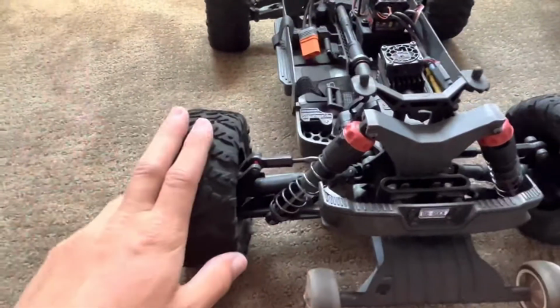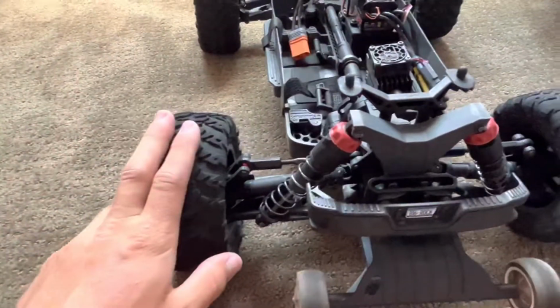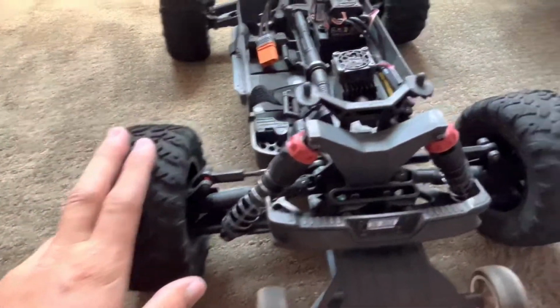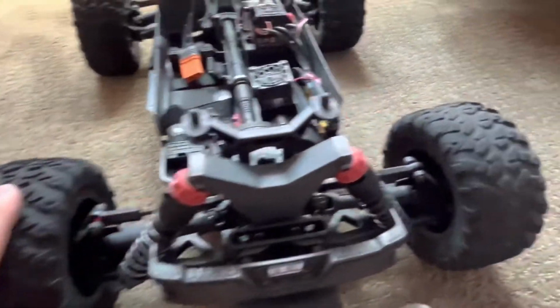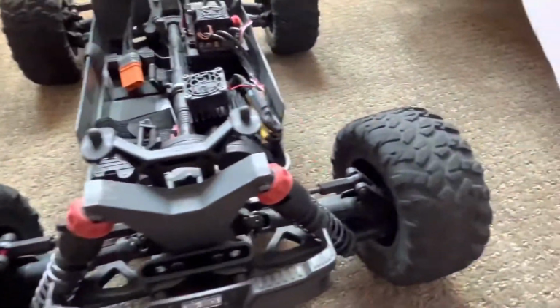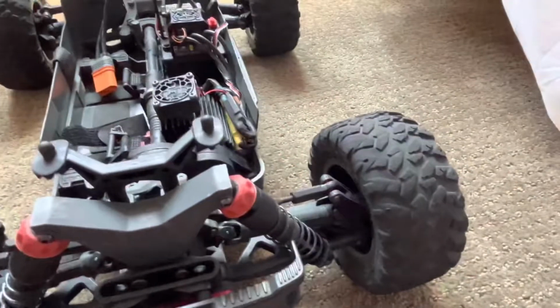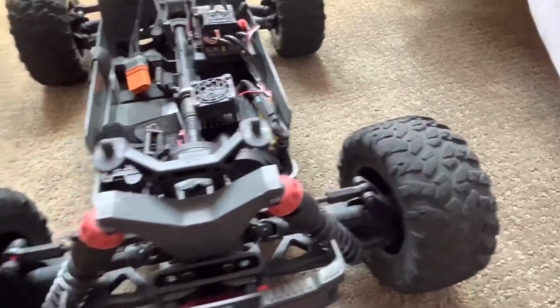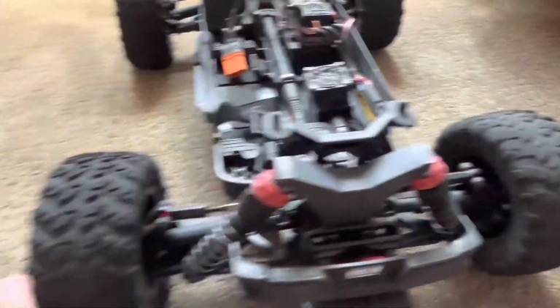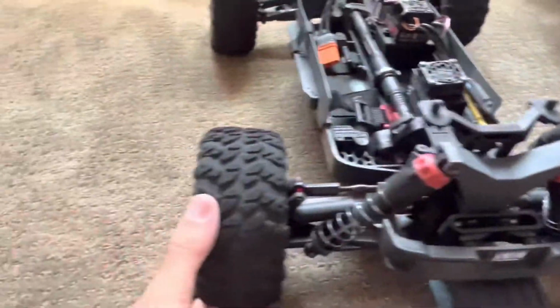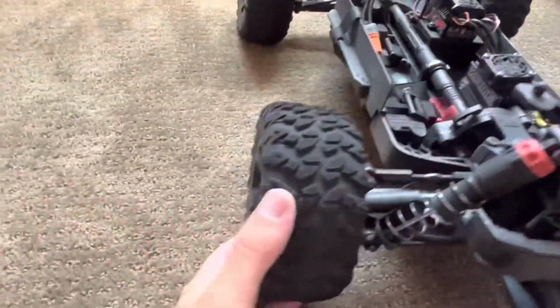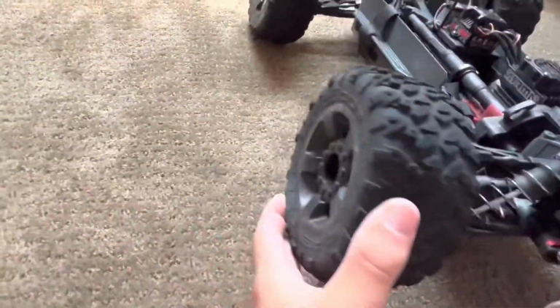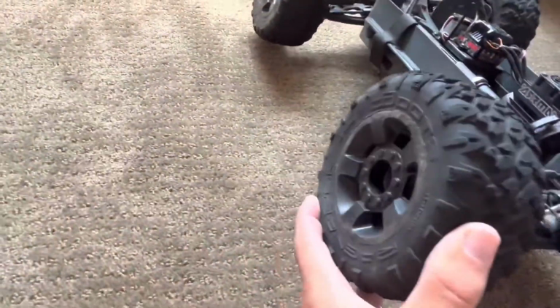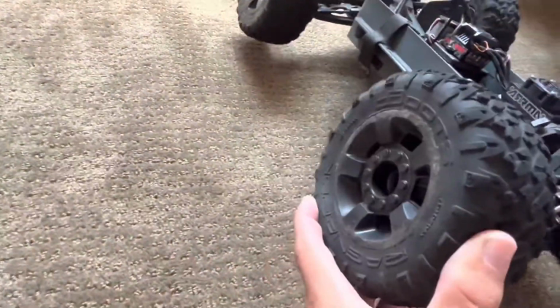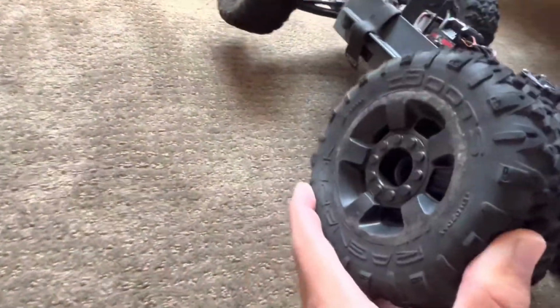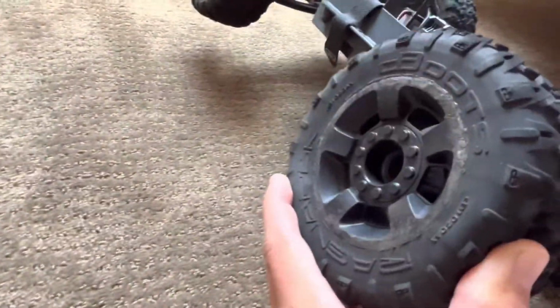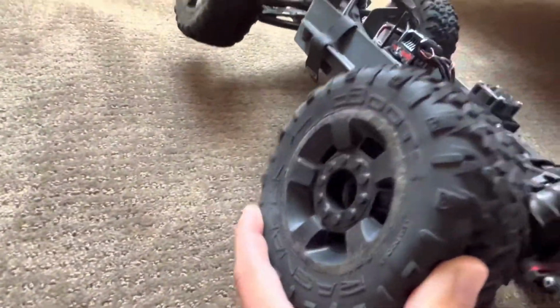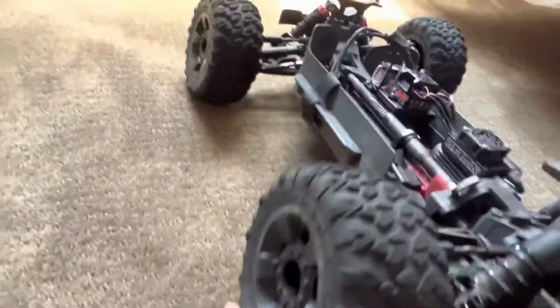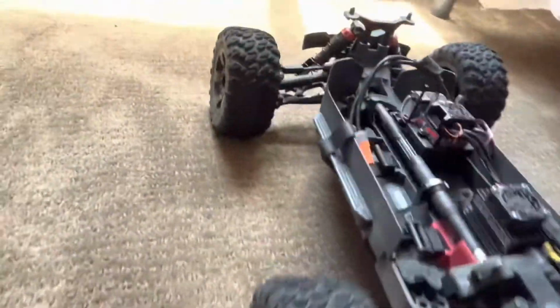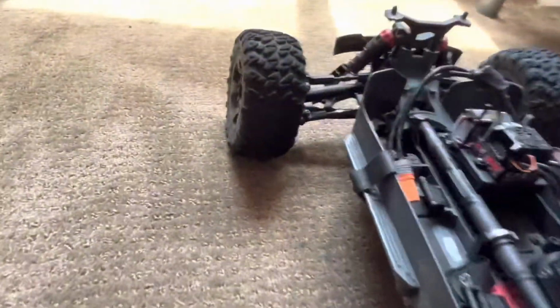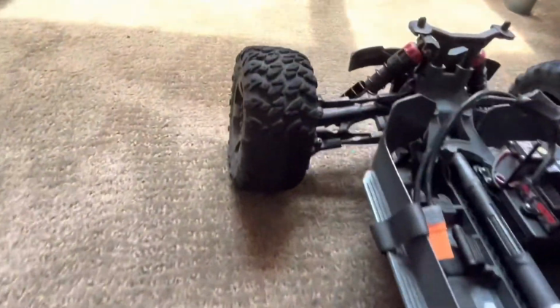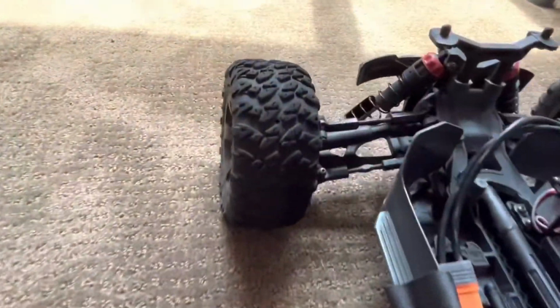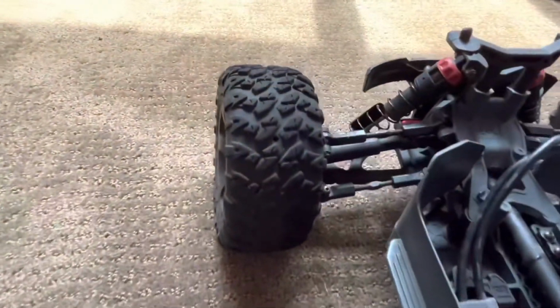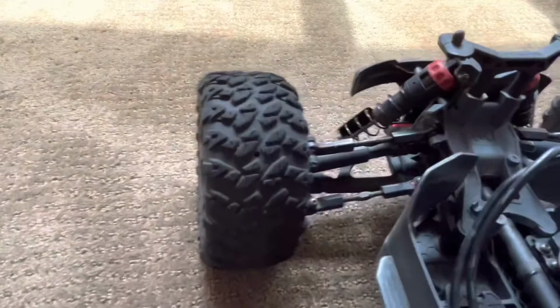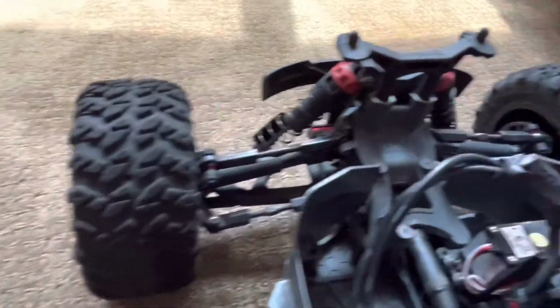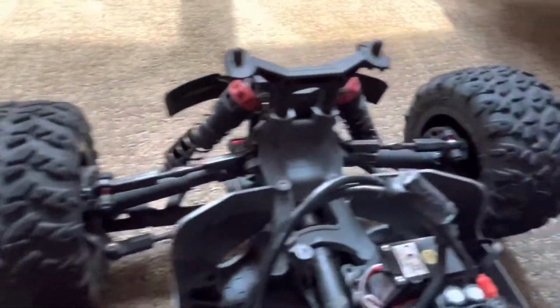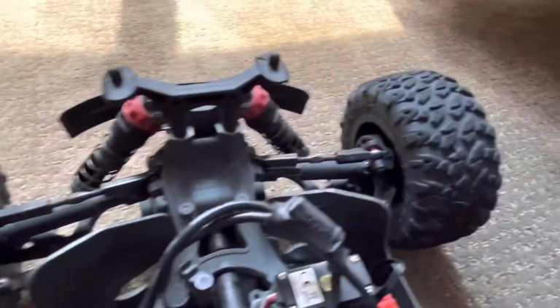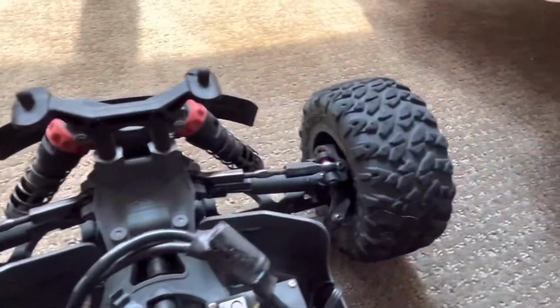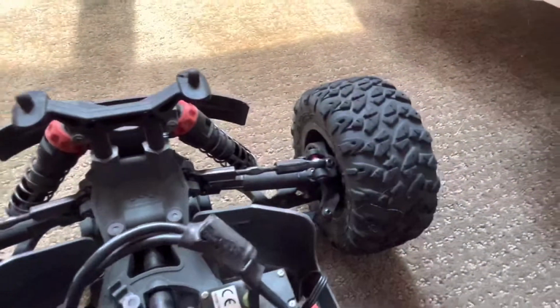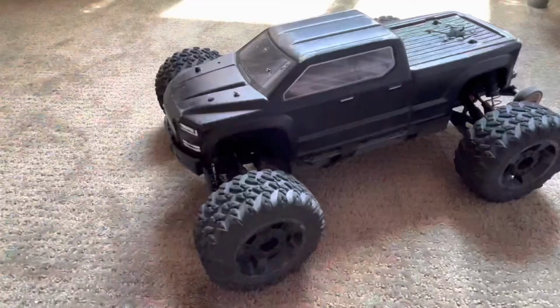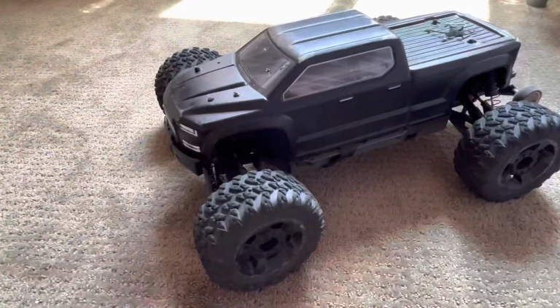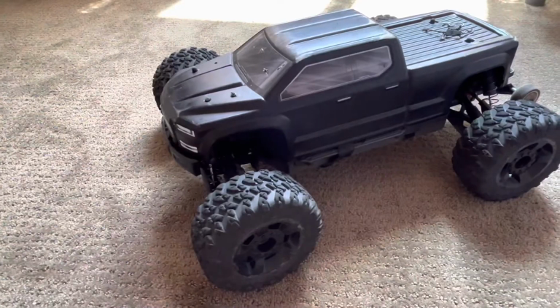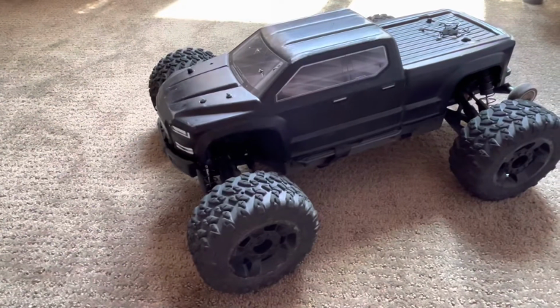Wheels and tires wise, the stock ones aren't the best. I definitely recommend upgrading those because they just tend to lose tread really fast and they're not the greatest.